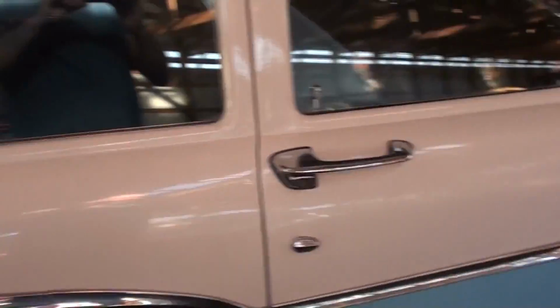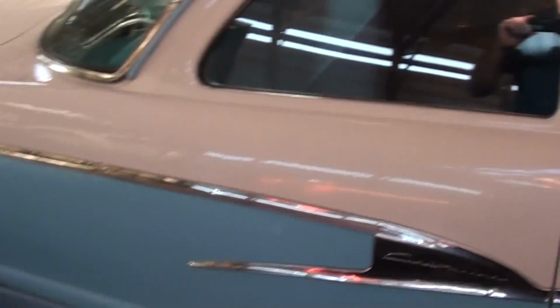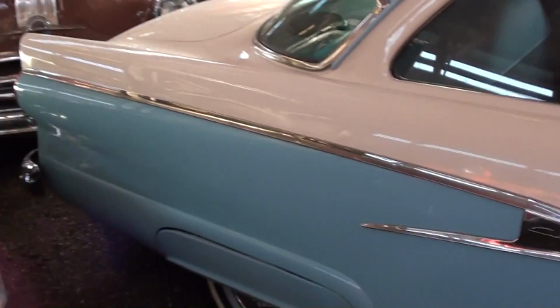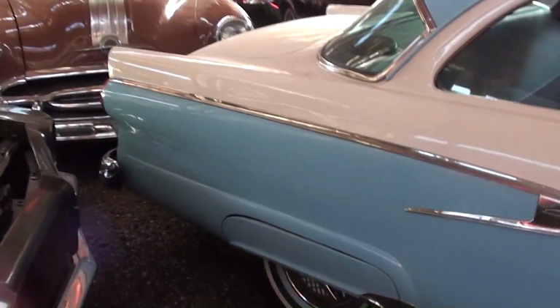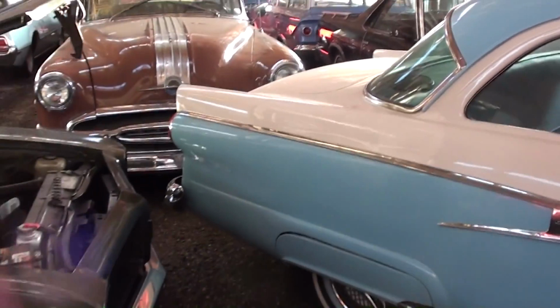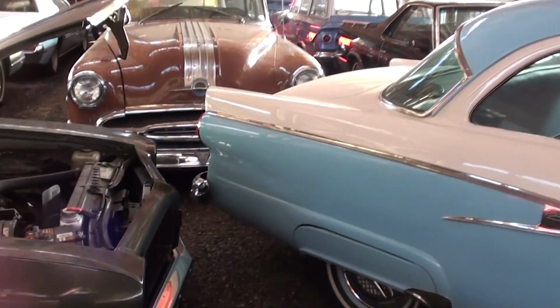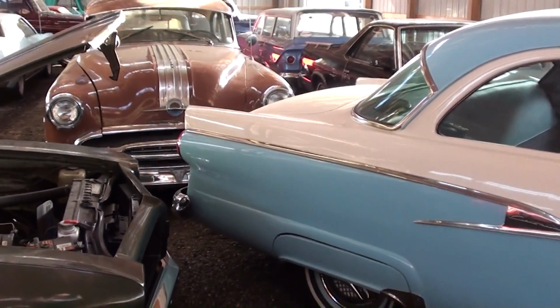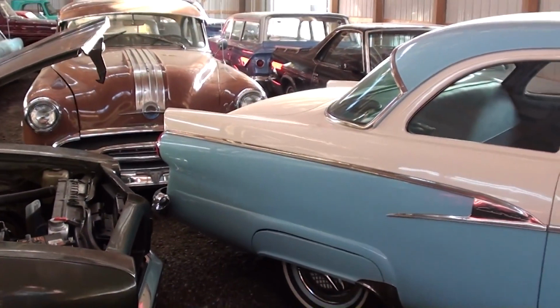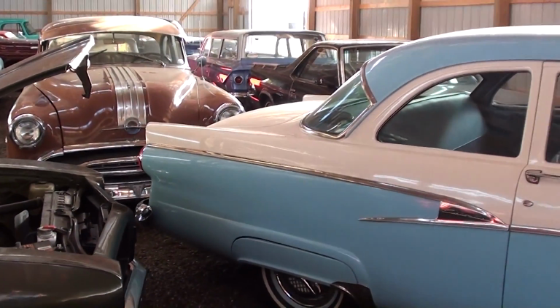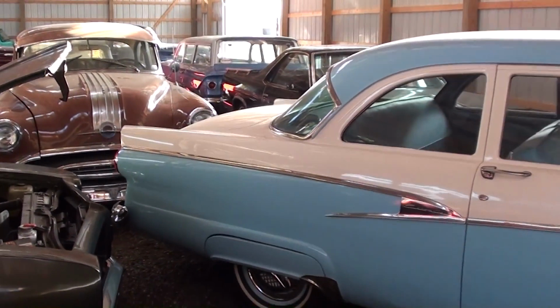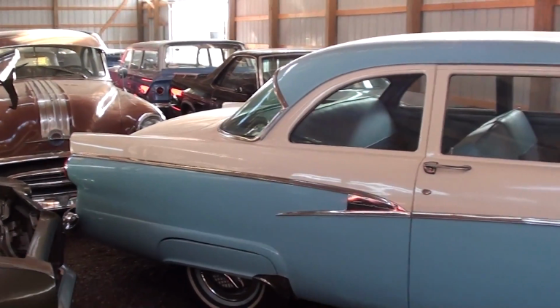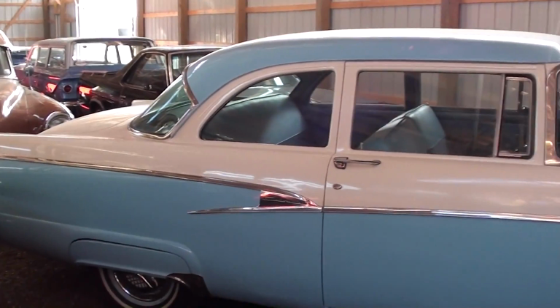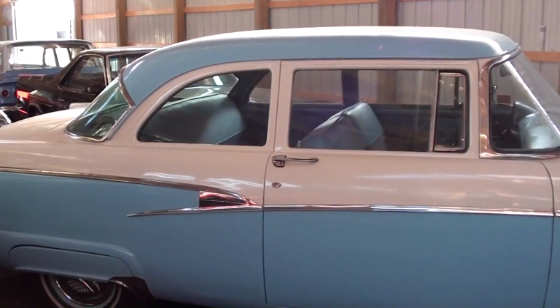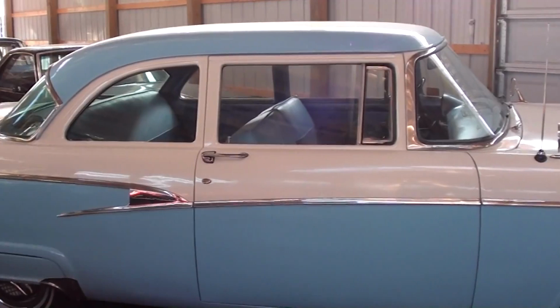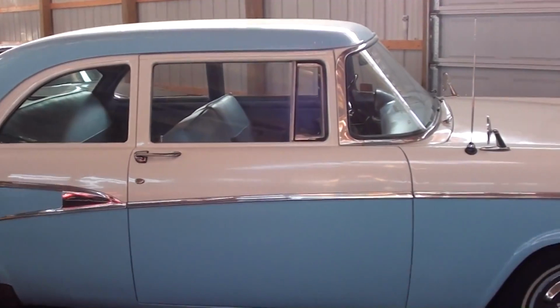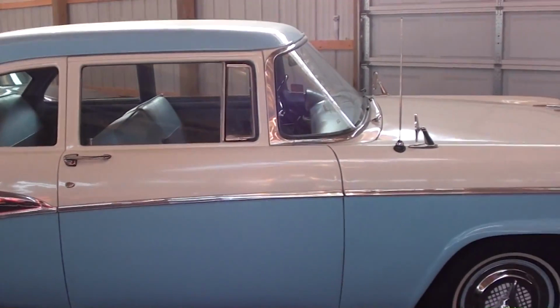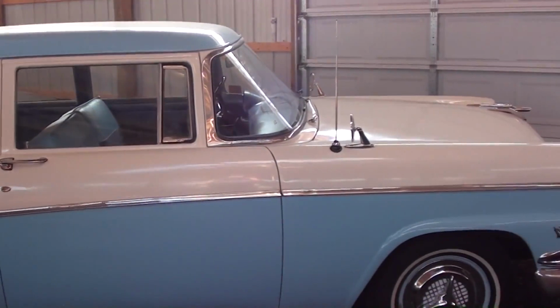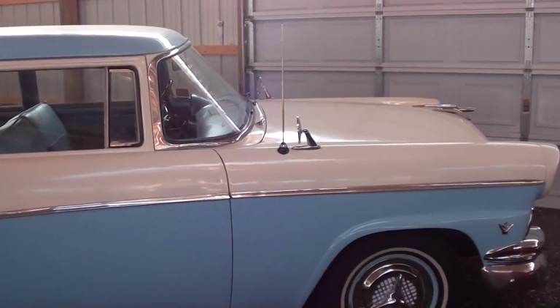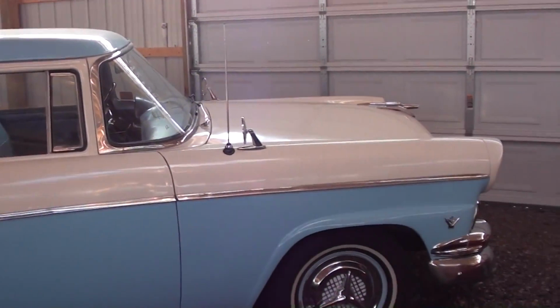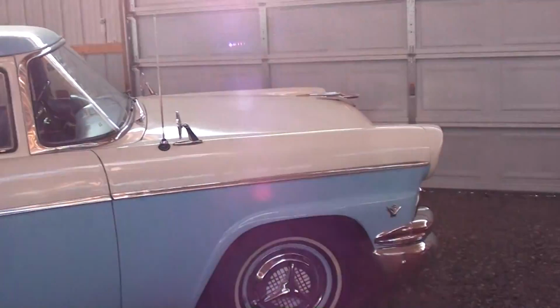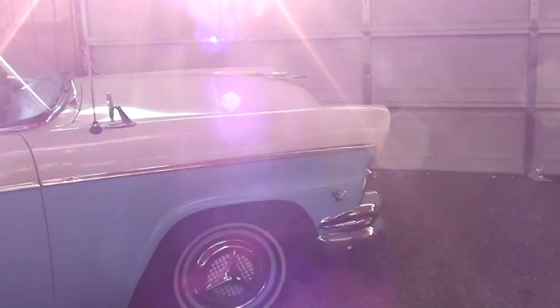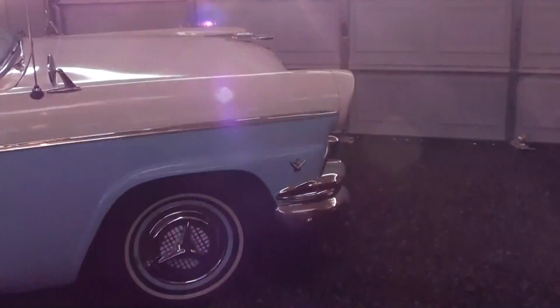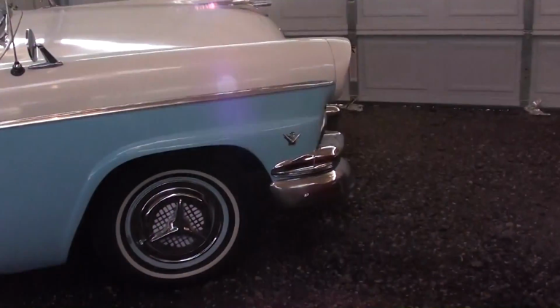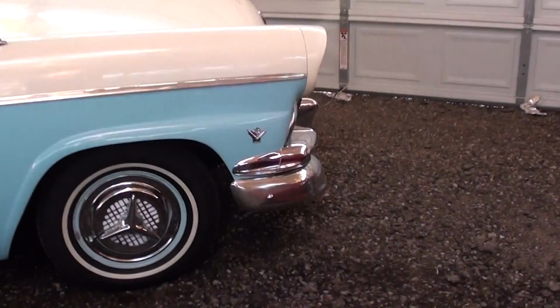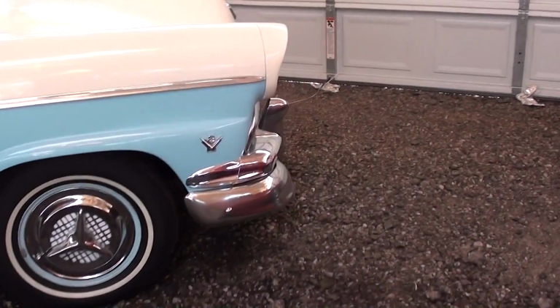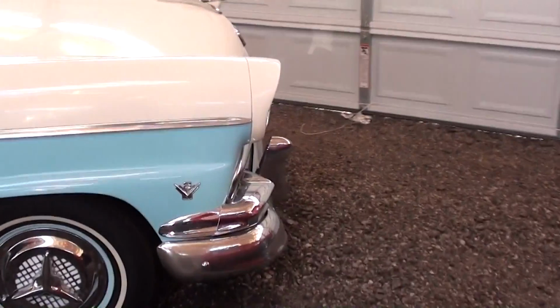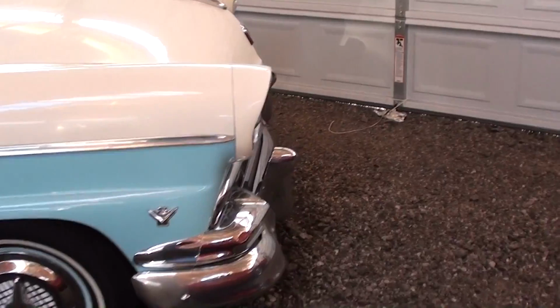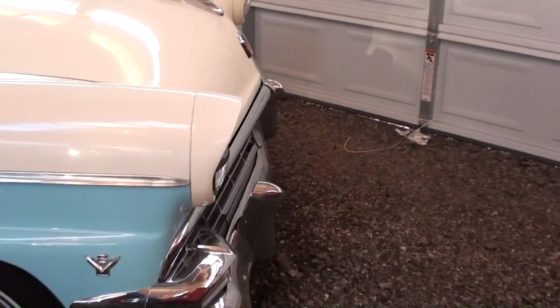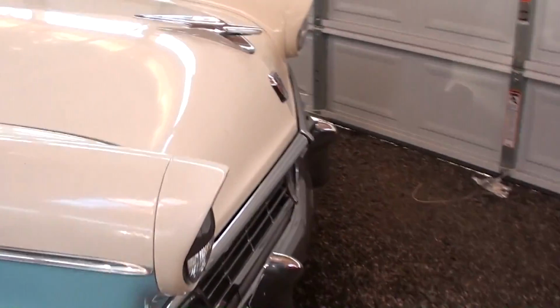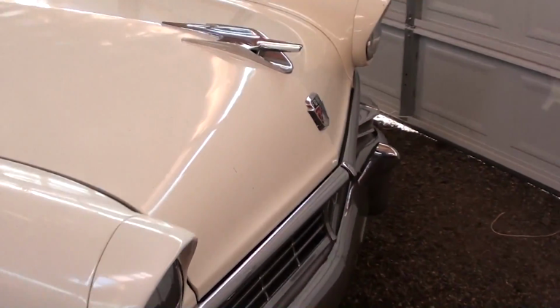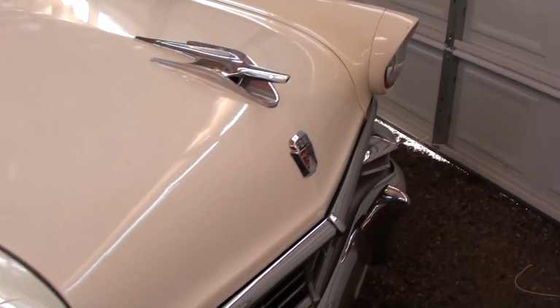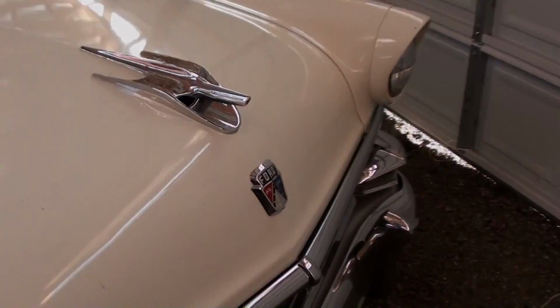Definitely a sharp looking car all the way around. Let me back up just a bit and kind of look down the side here. Very nice.